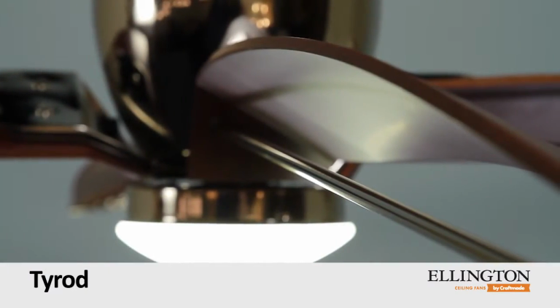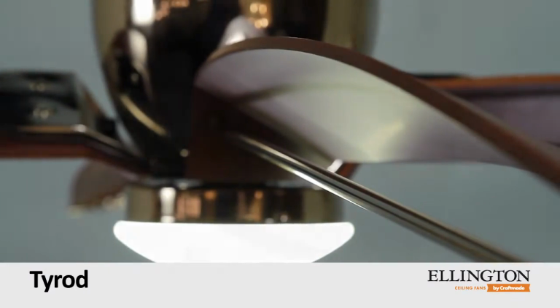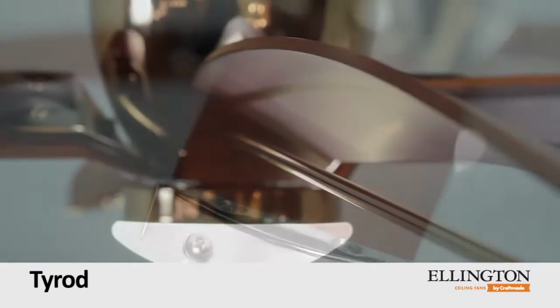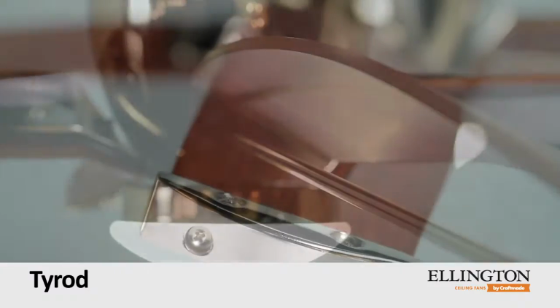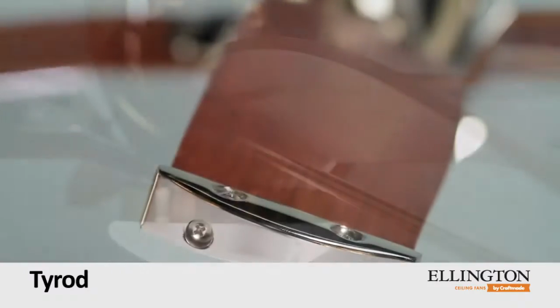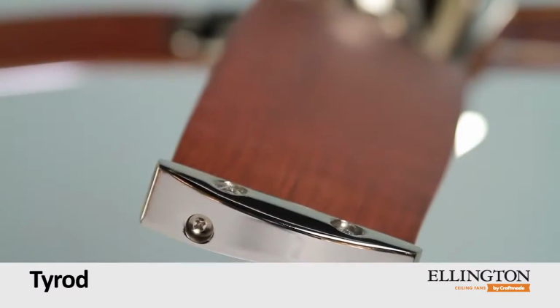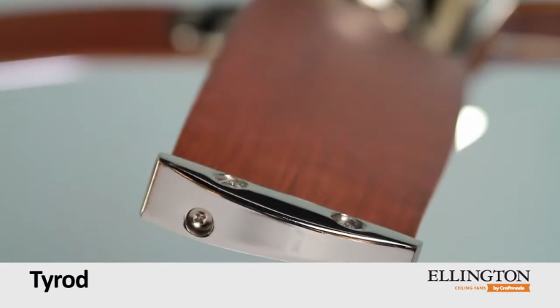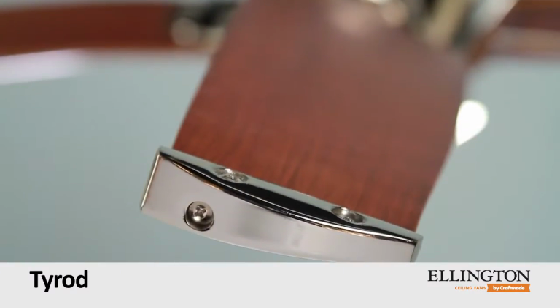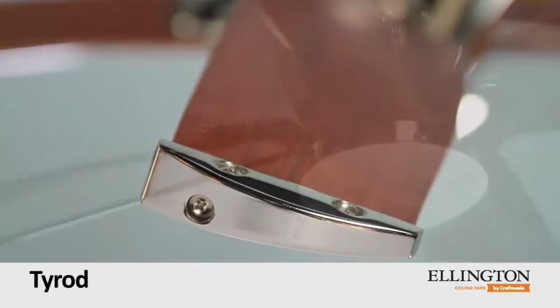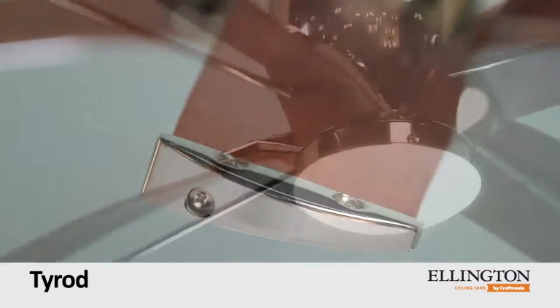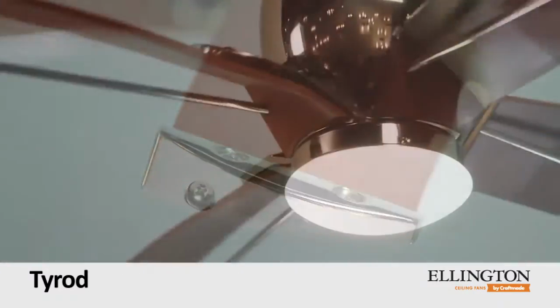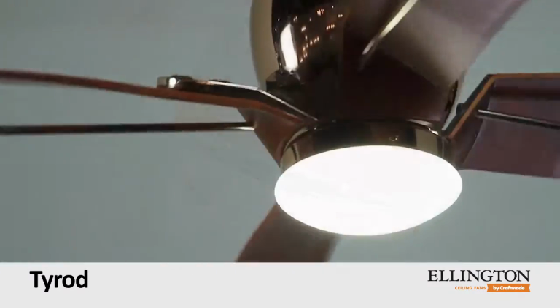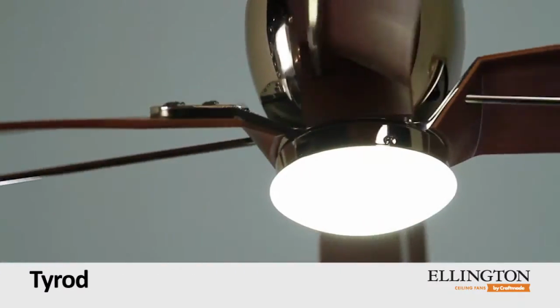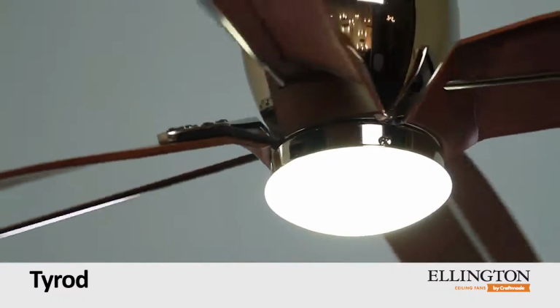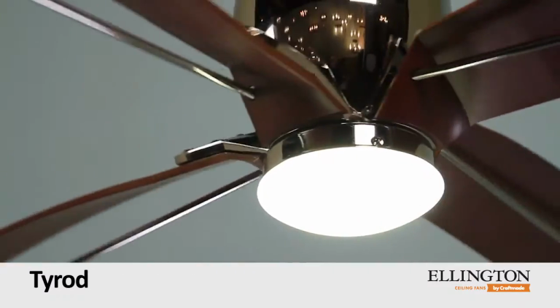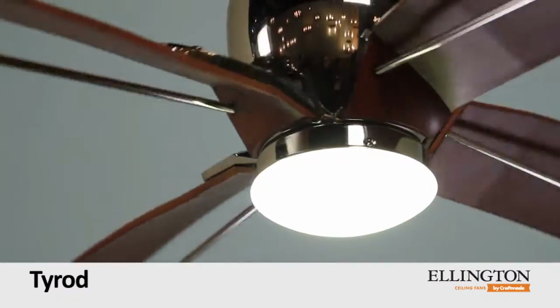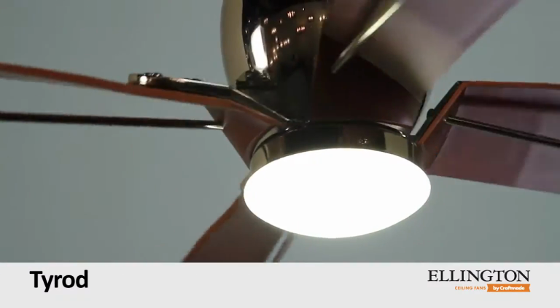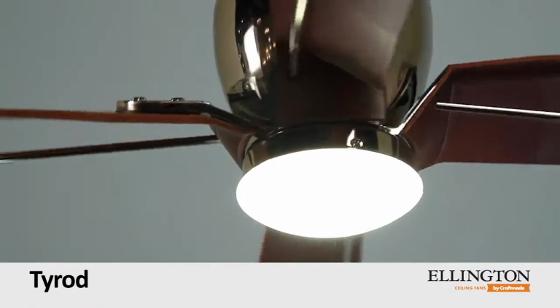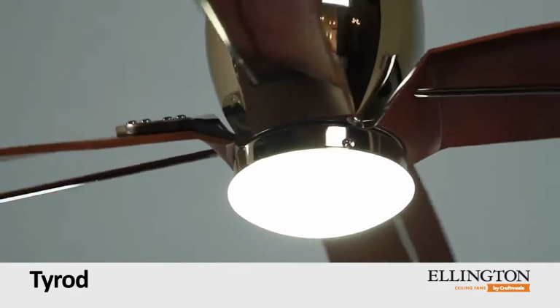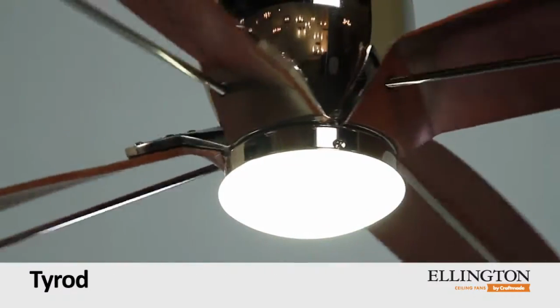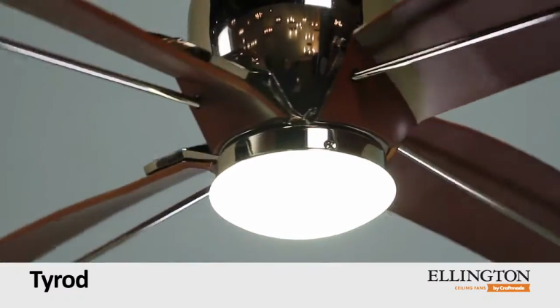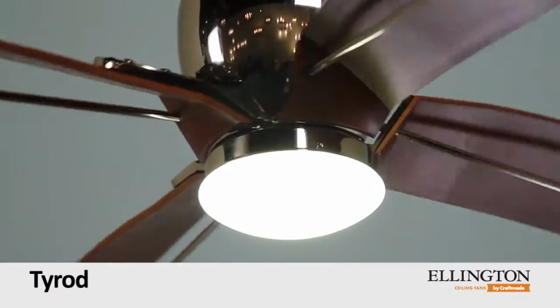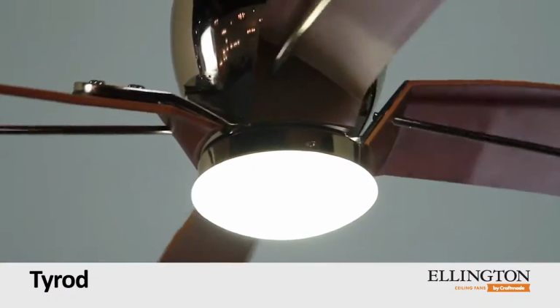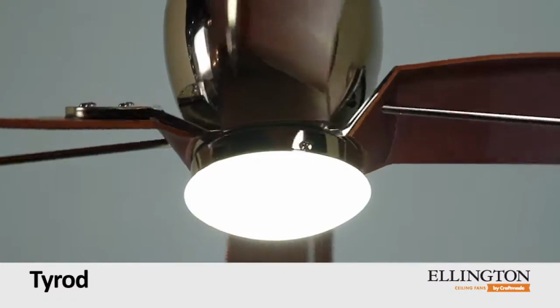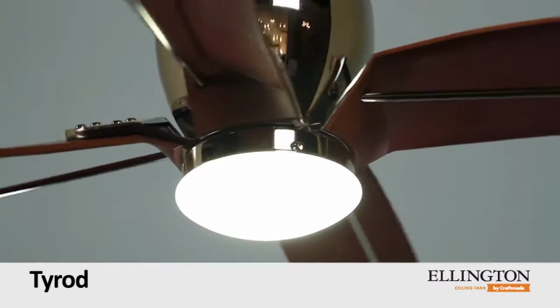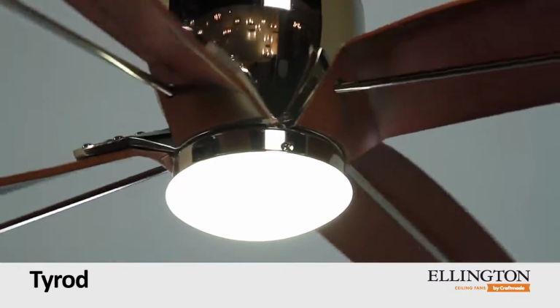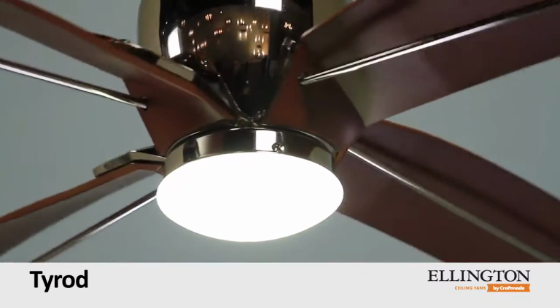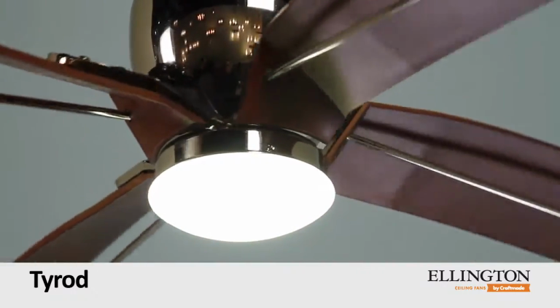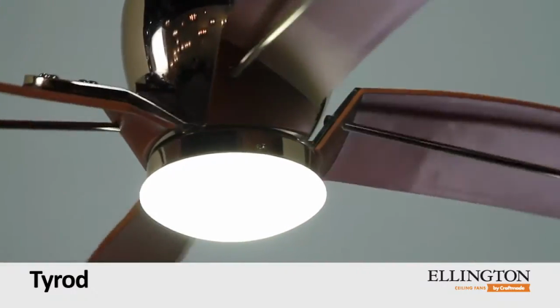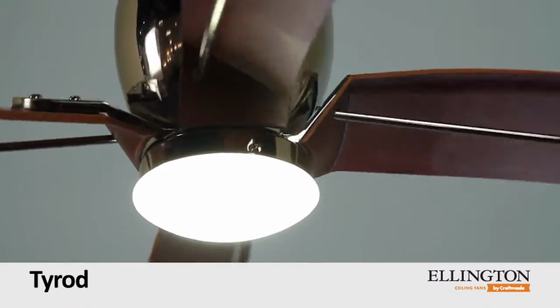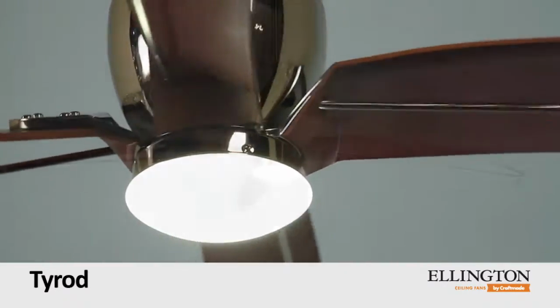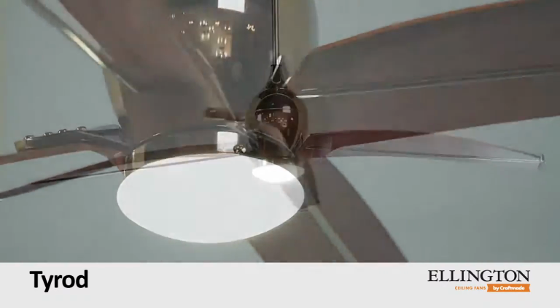Imparting a feel of advanced aircraft design, the 6-speed DC motor and integrated LED downlight deliver extraordinary energy efficiency.